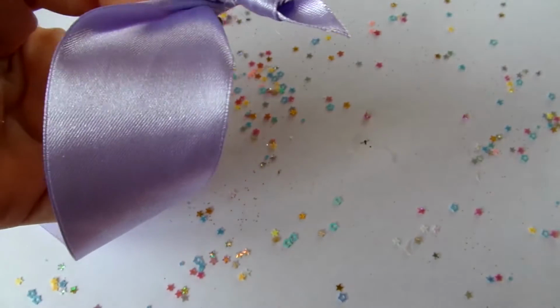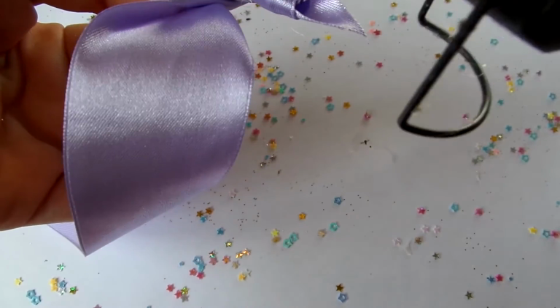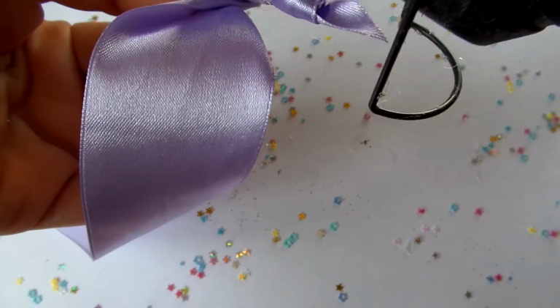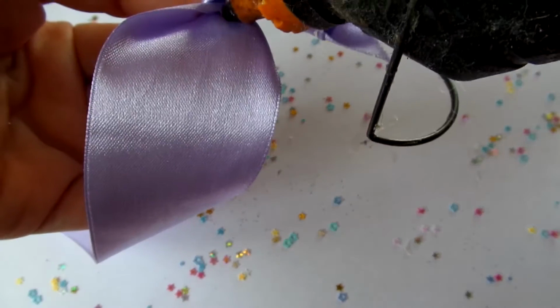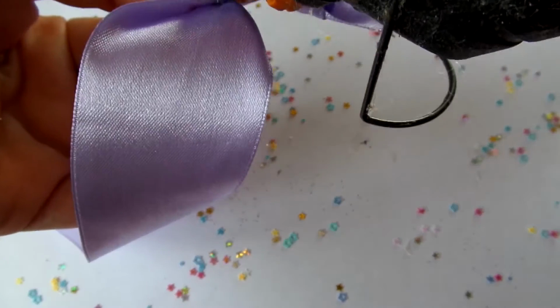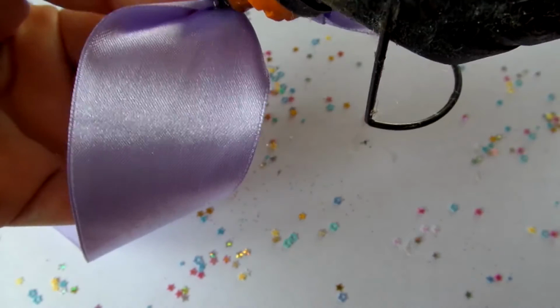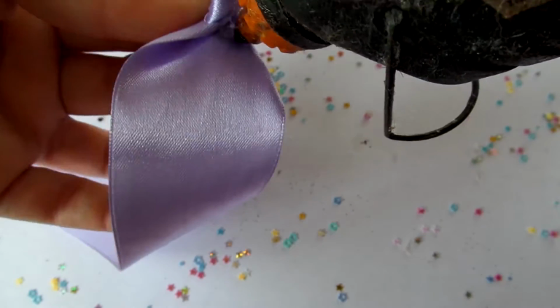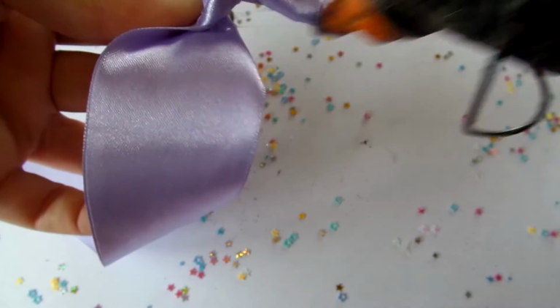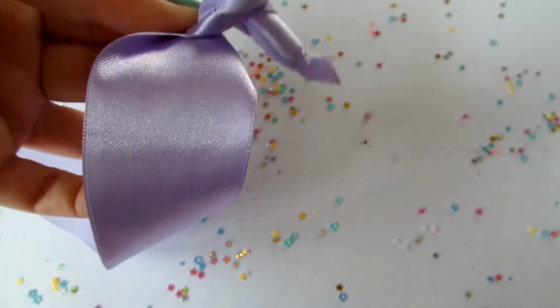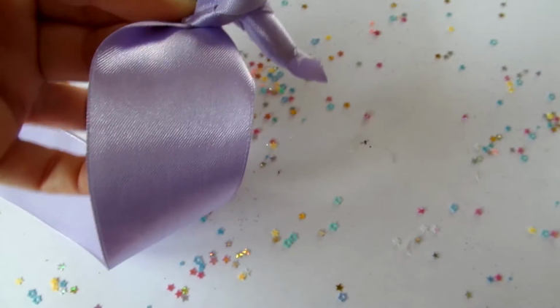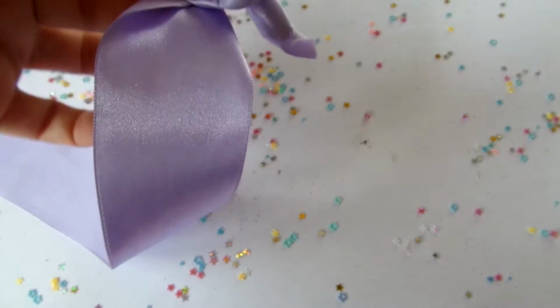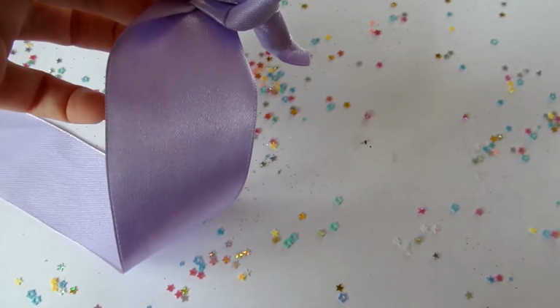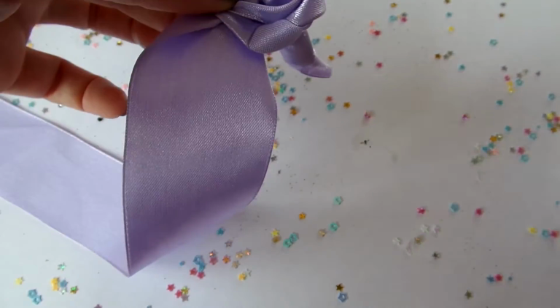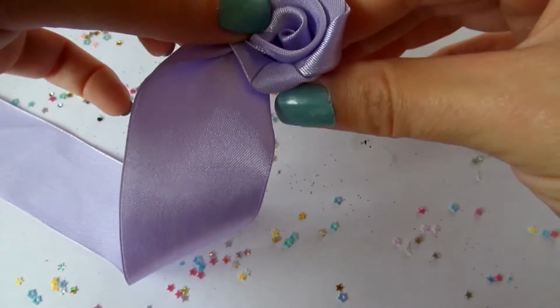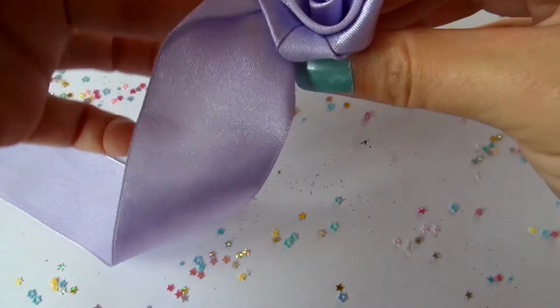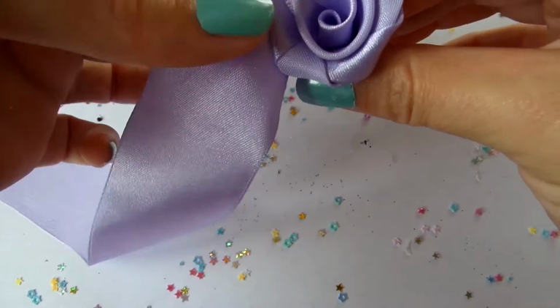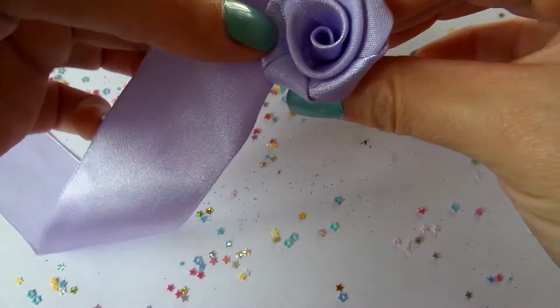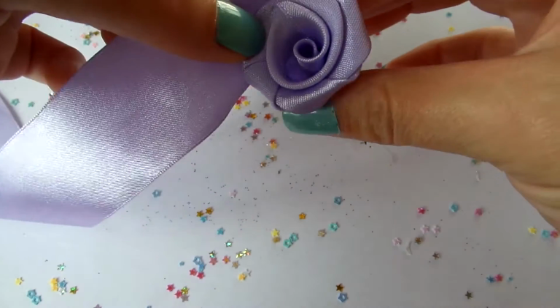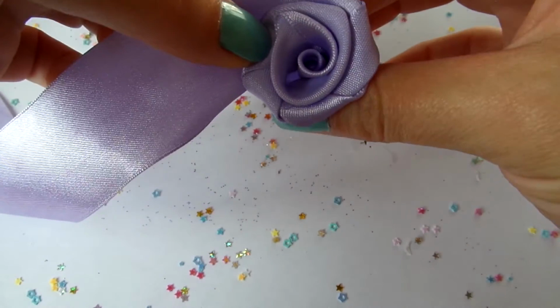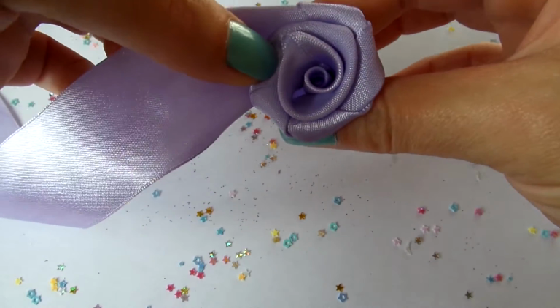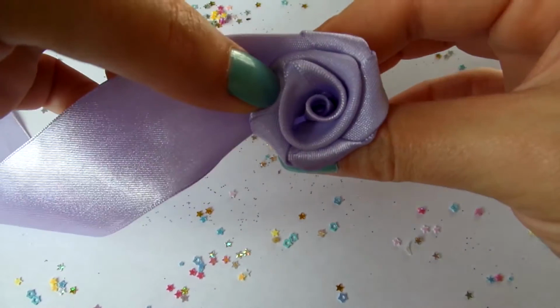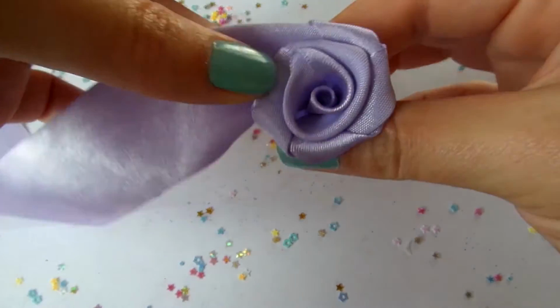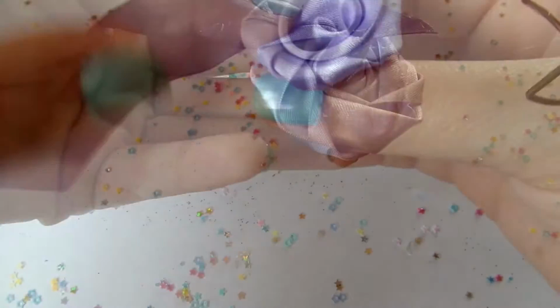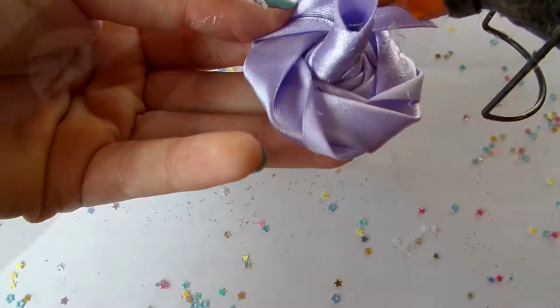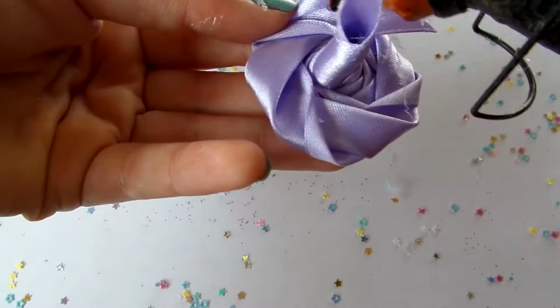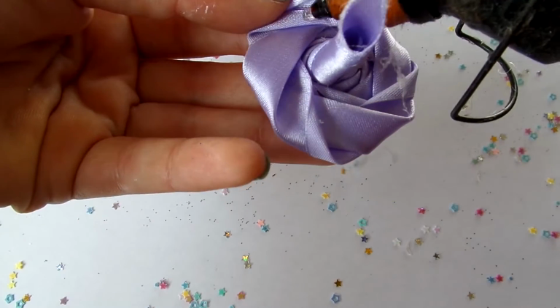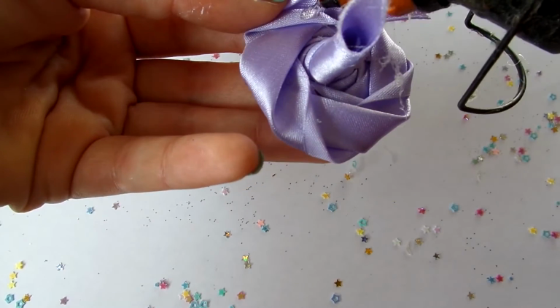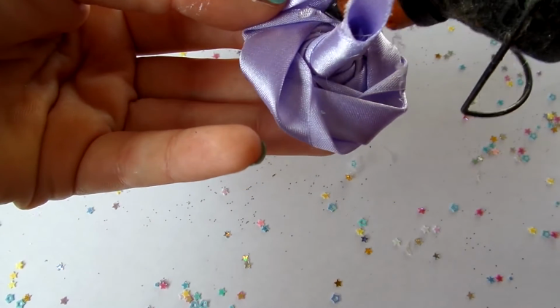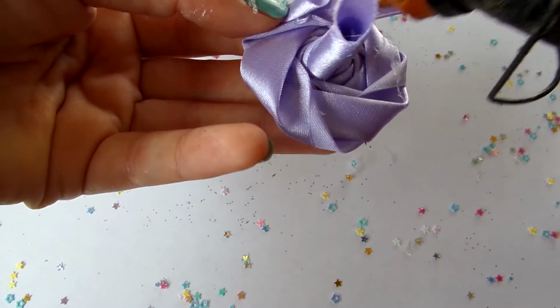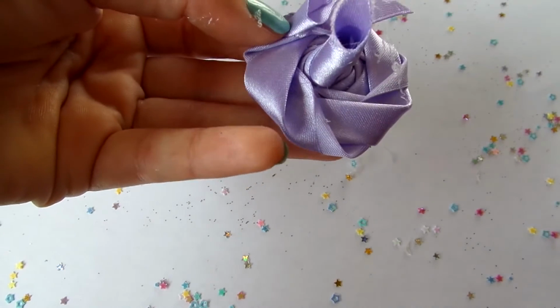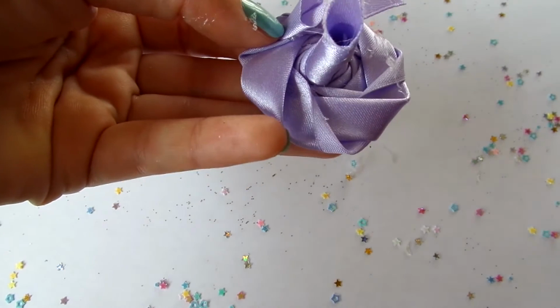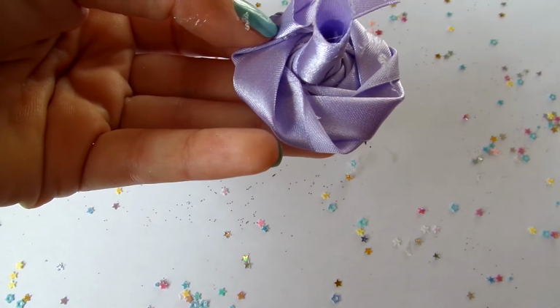When you're happy with the size of the flower, or there's no more material to wrap, fold the raw edge underneath and secure with glue.